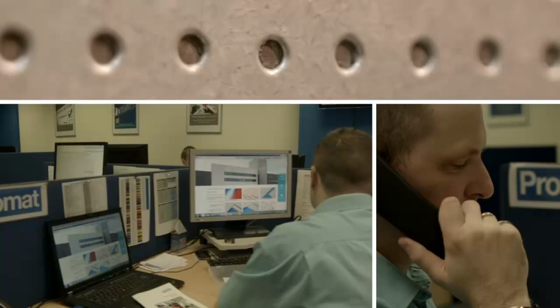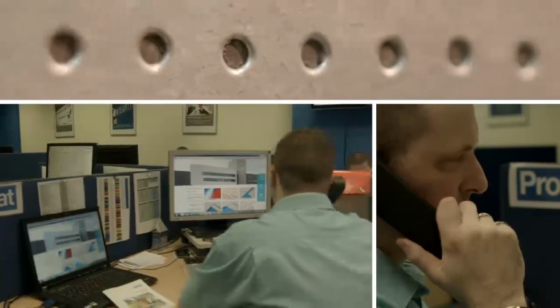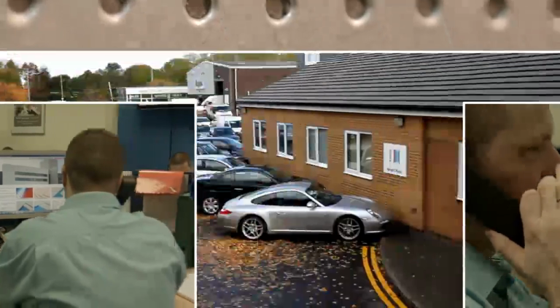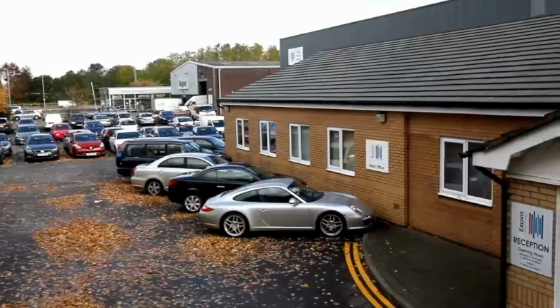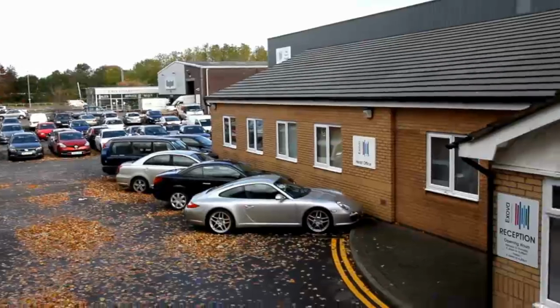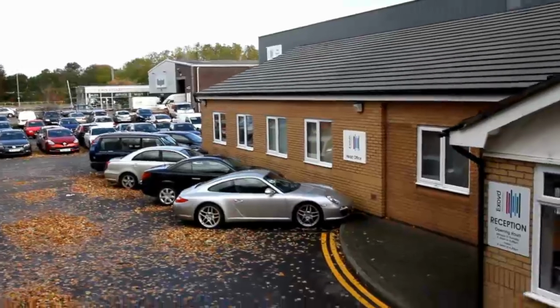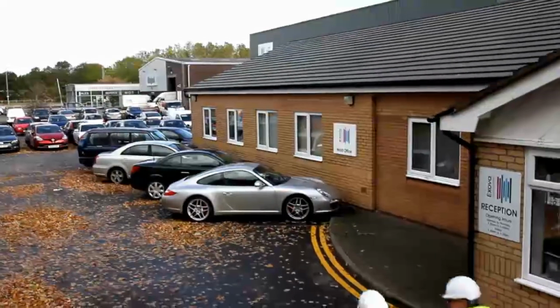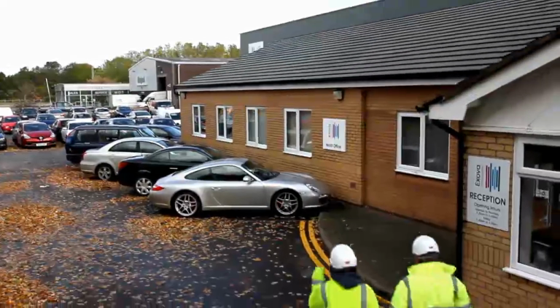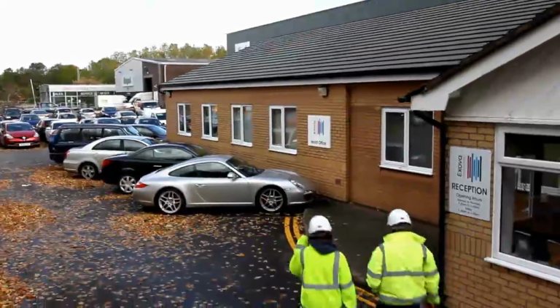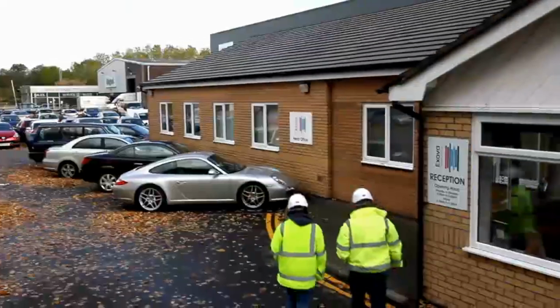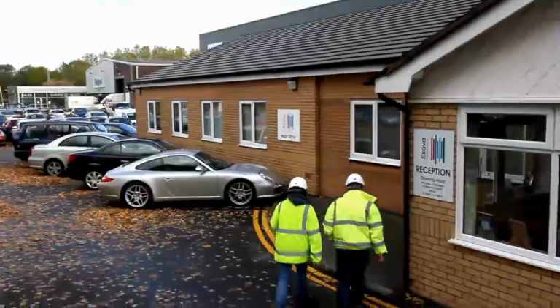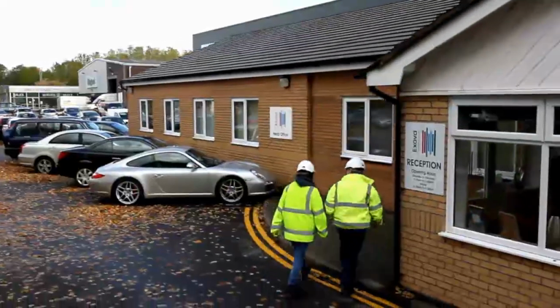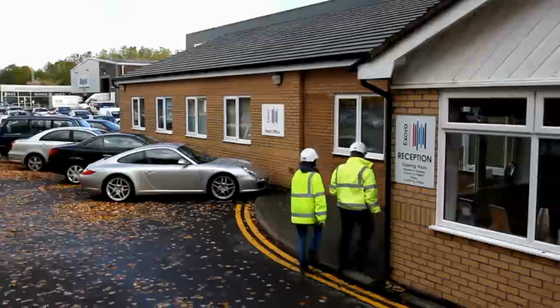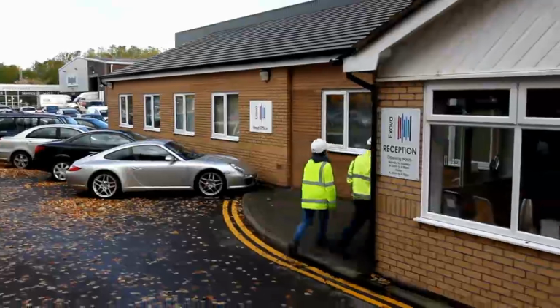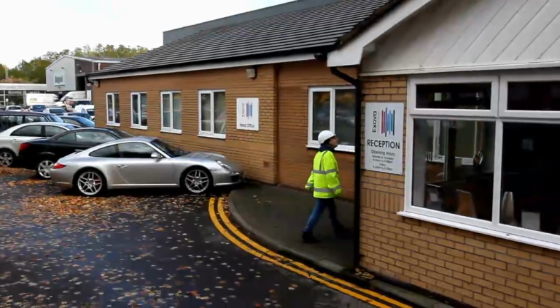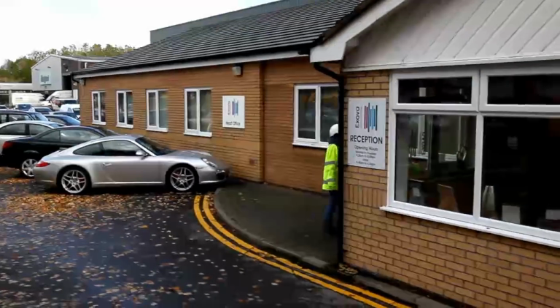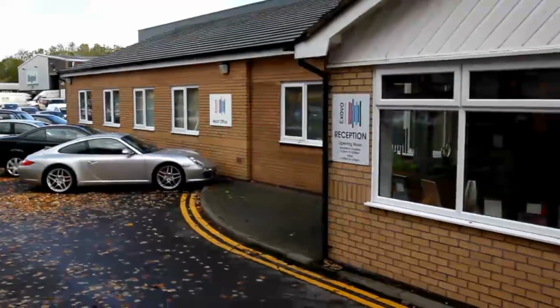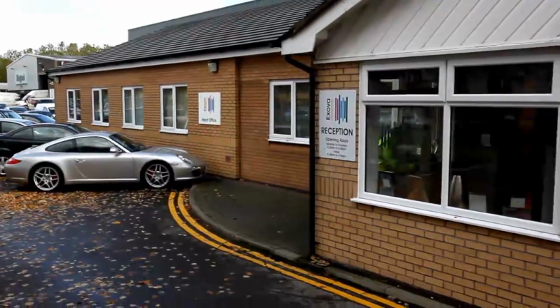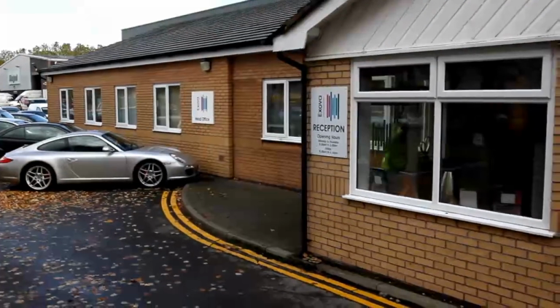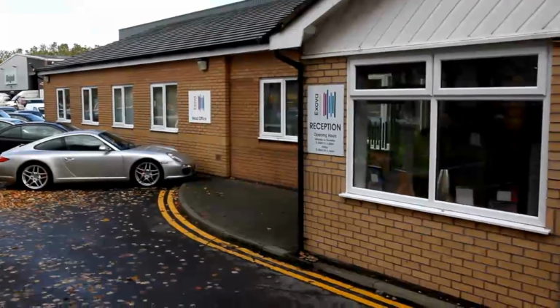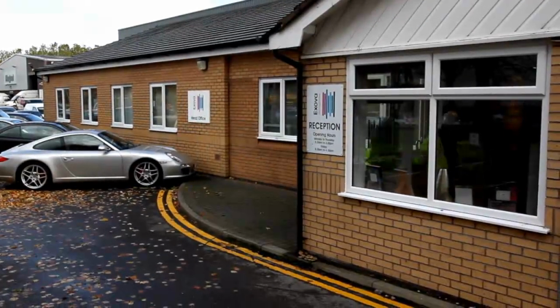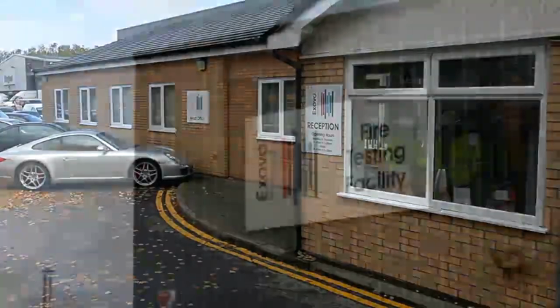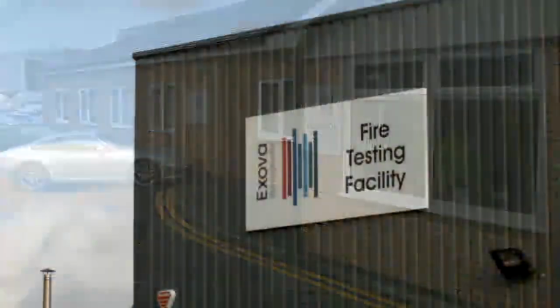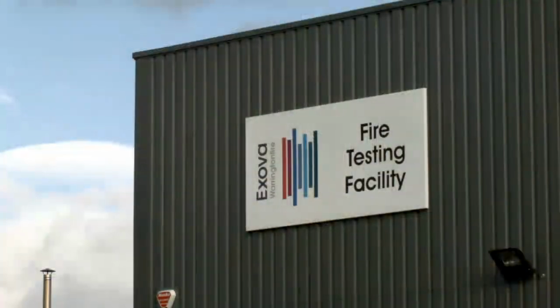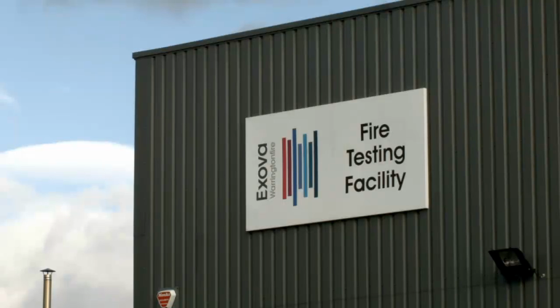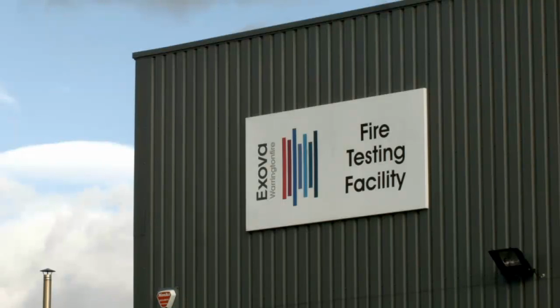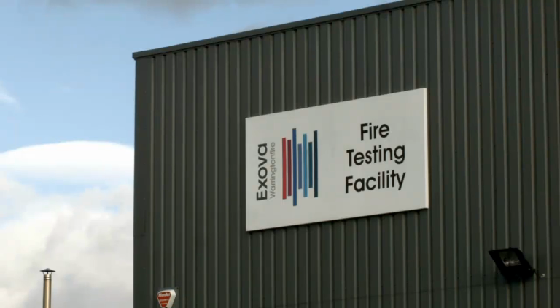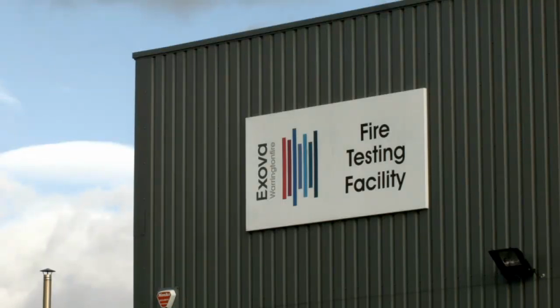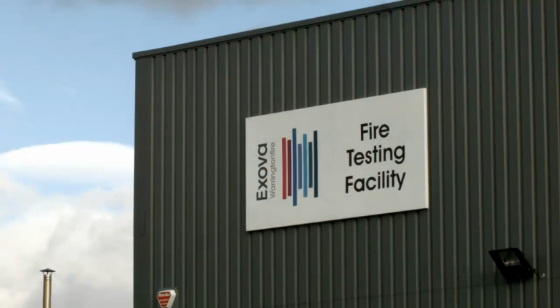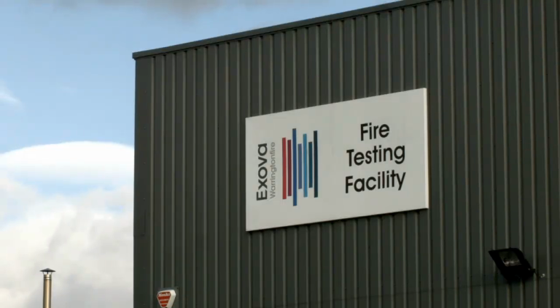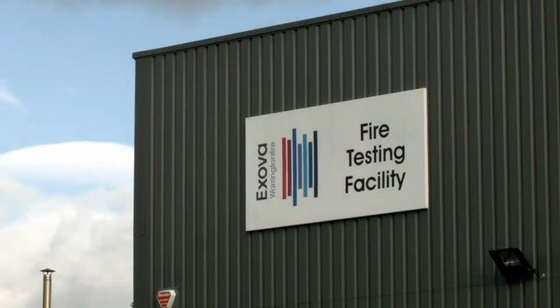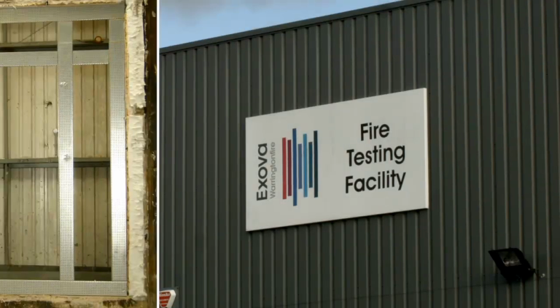Part of Promat's ongoing multi-million pound expenditure on over 220 tests and 450 assessments includes the 240-minute fire resistance test at the world-renowned Exover Warrington Fire Test Facility.